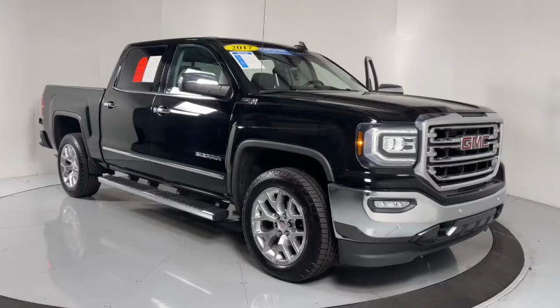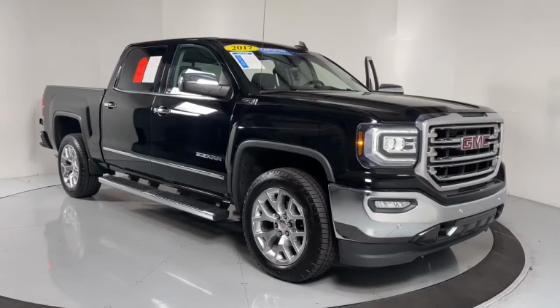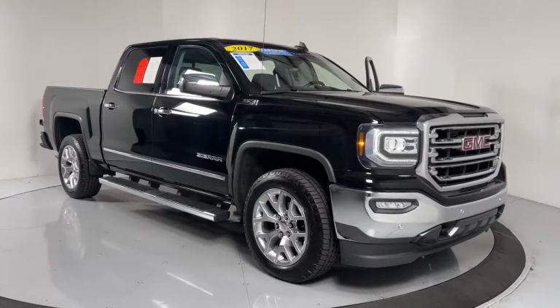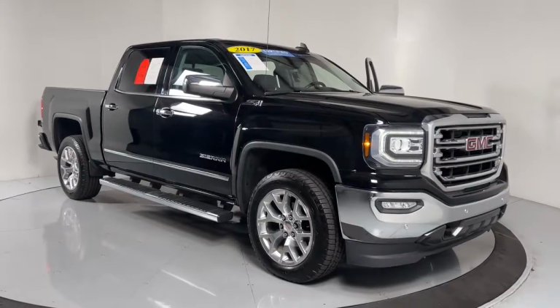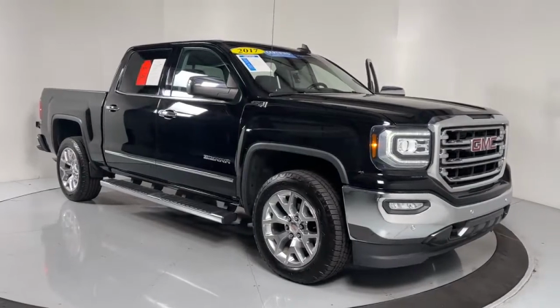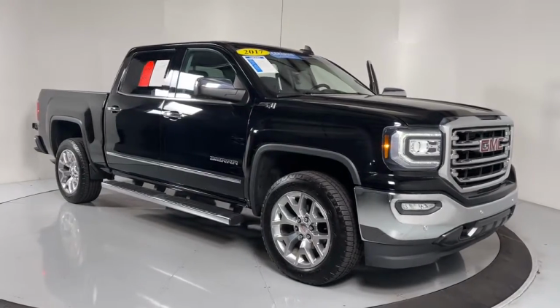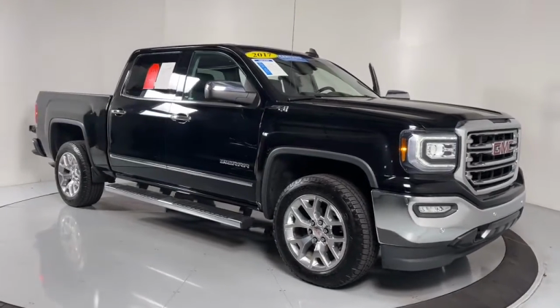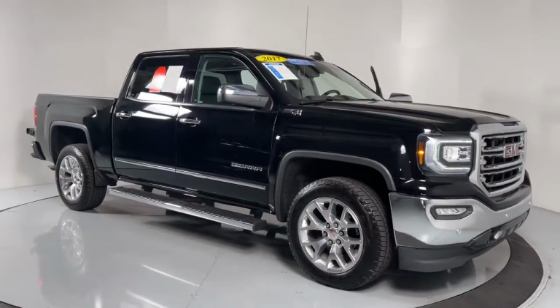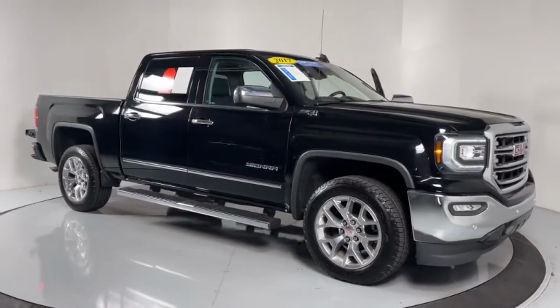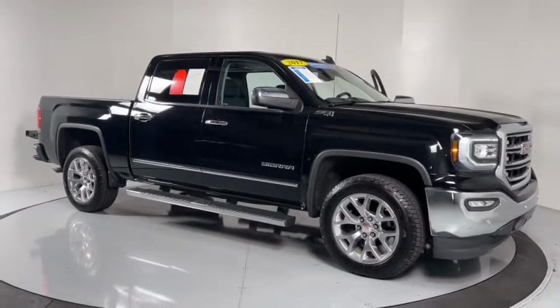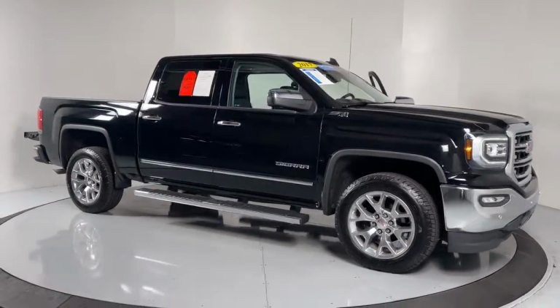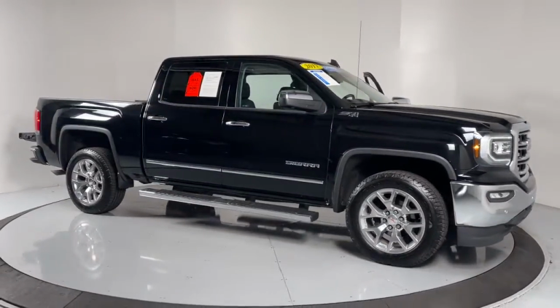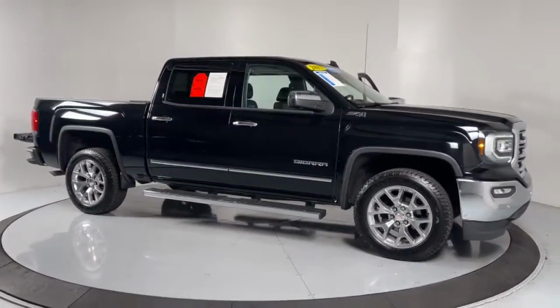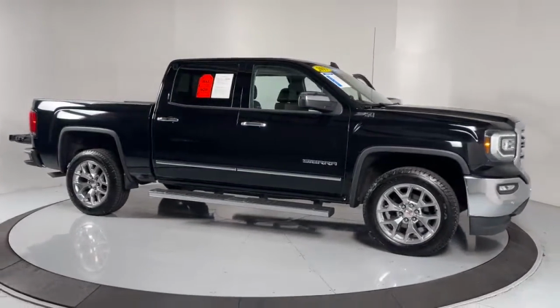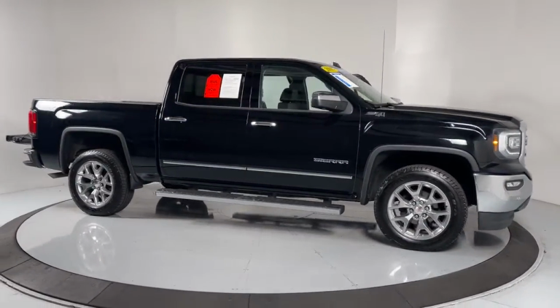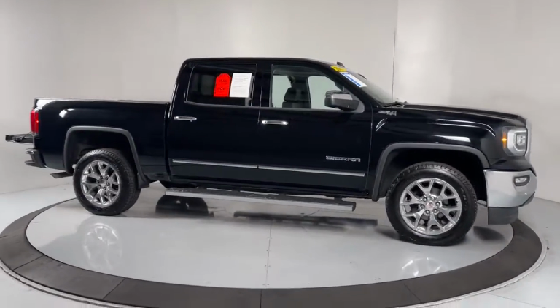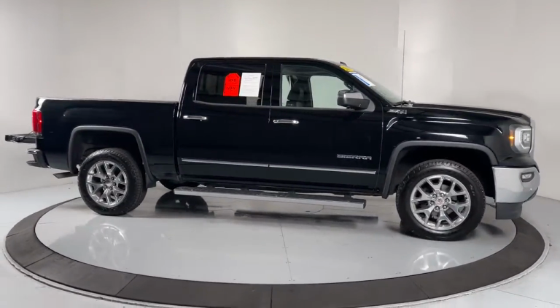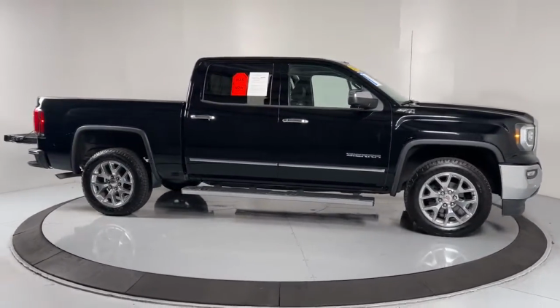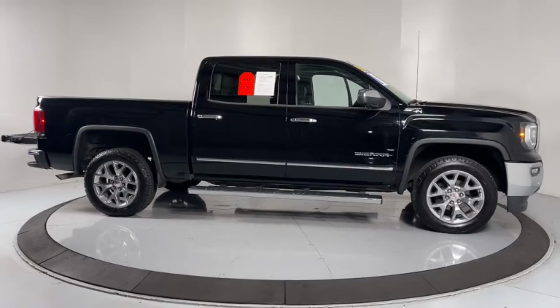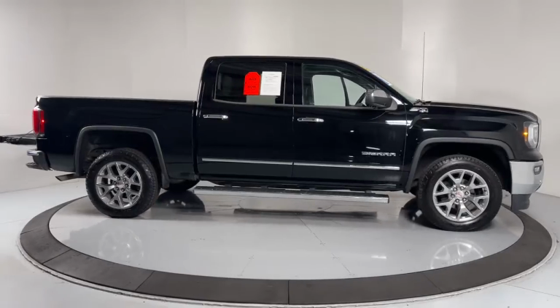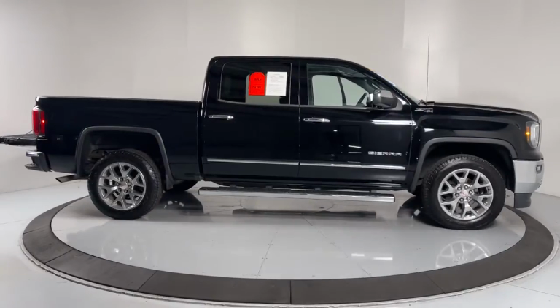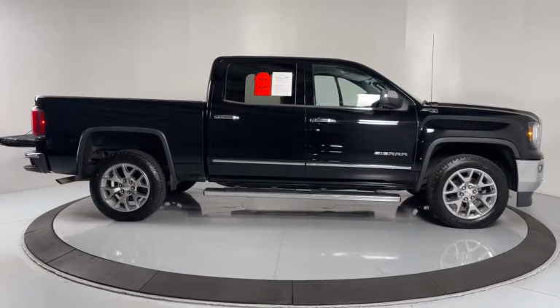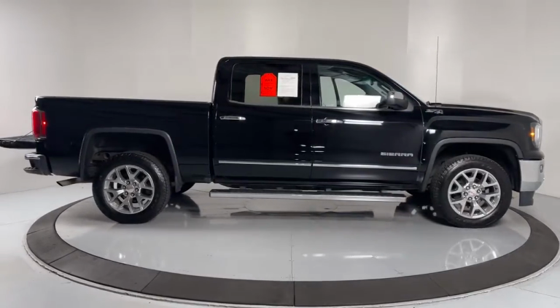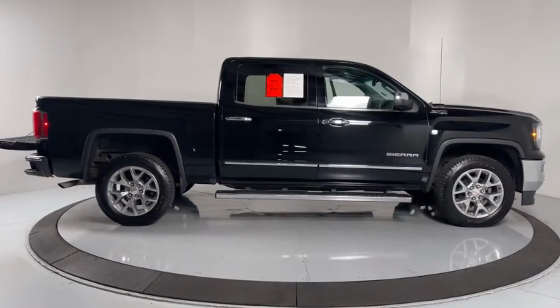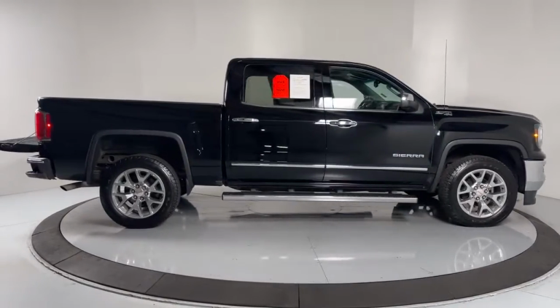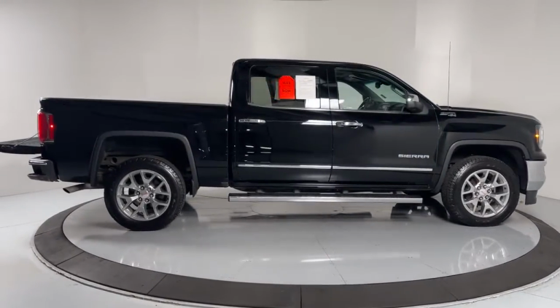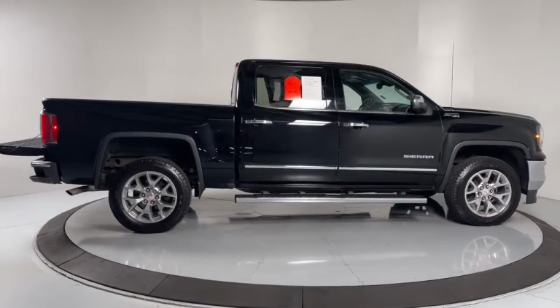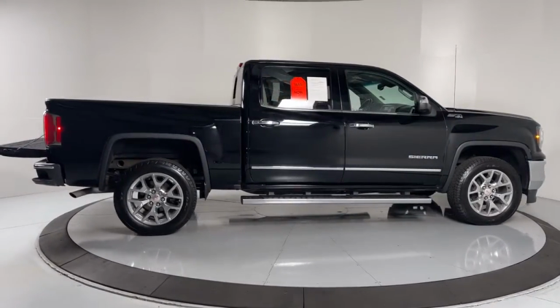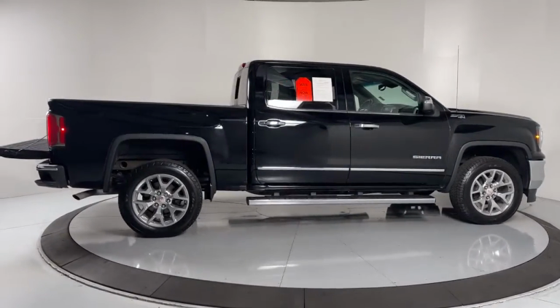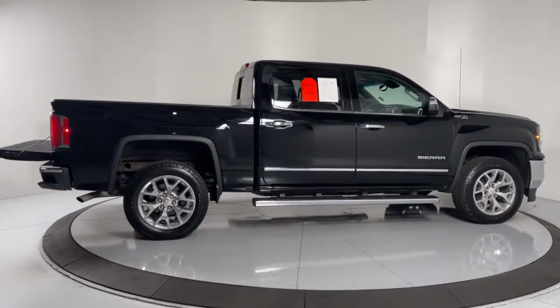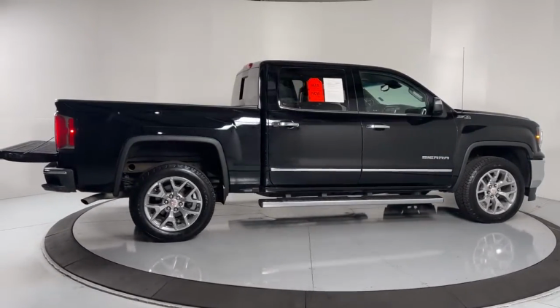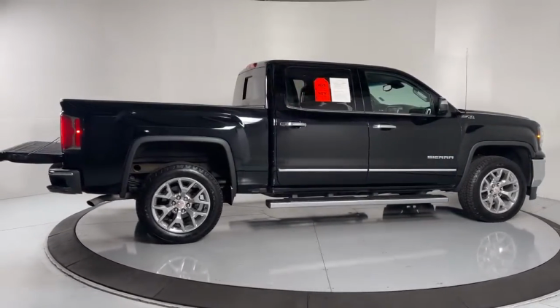Hop into the 2017 GMC Sierra. With less than 70,000 miles on the odometer, this vehicle stands out from the rest.